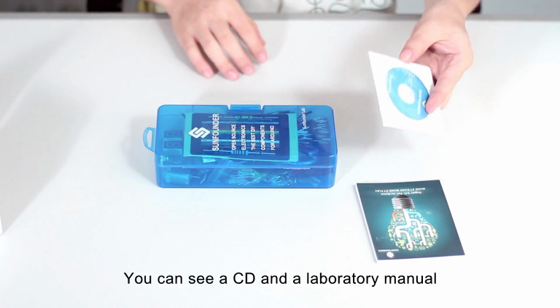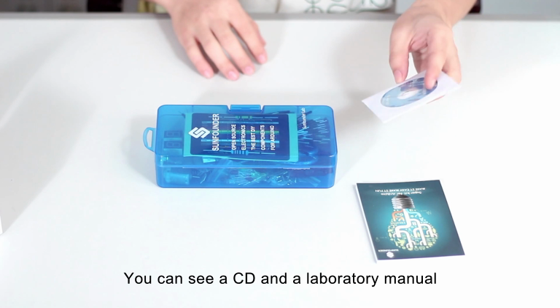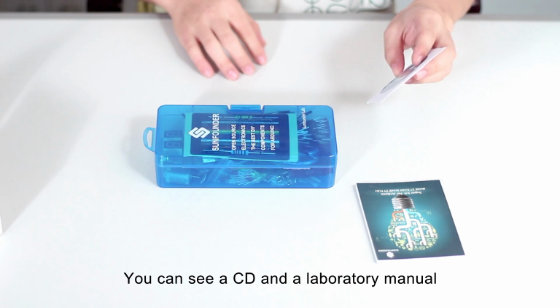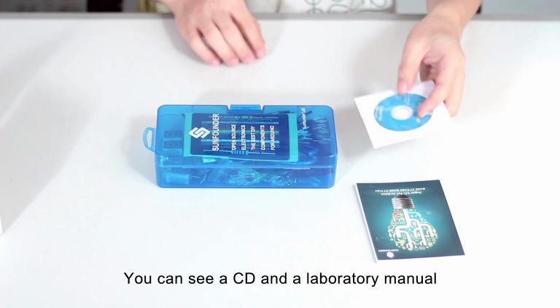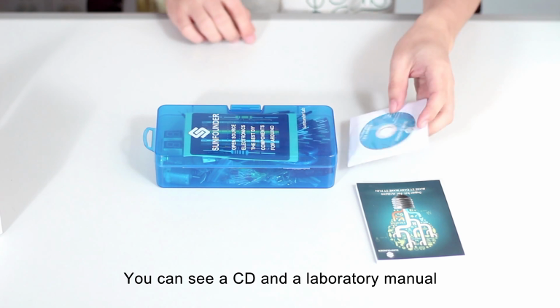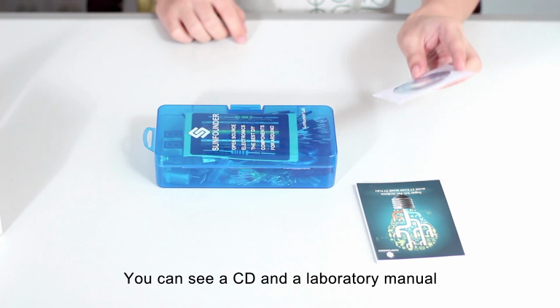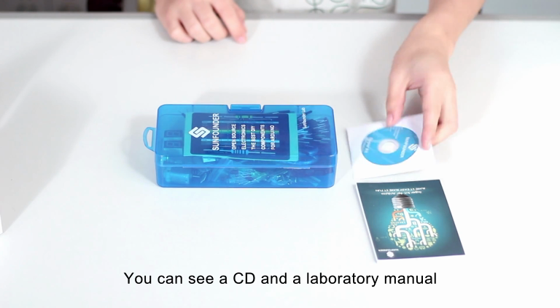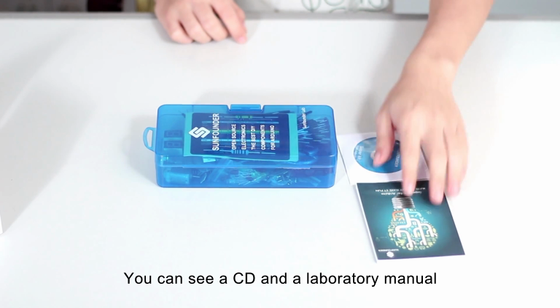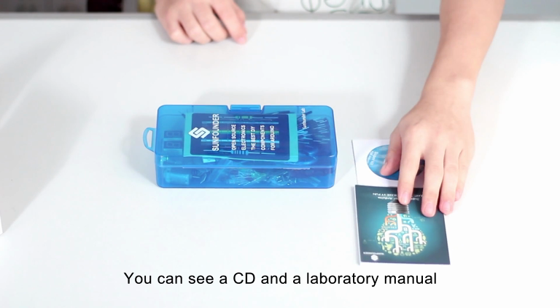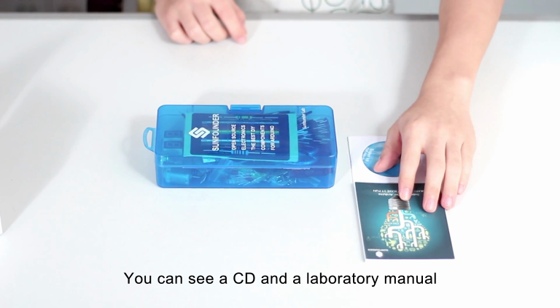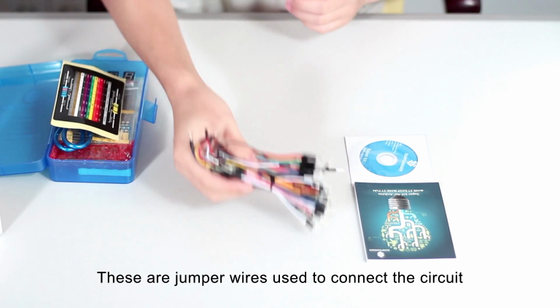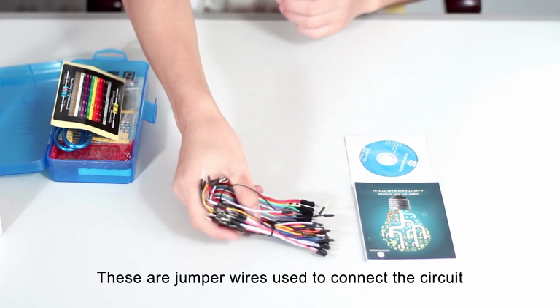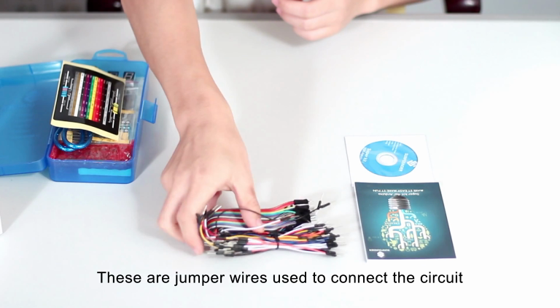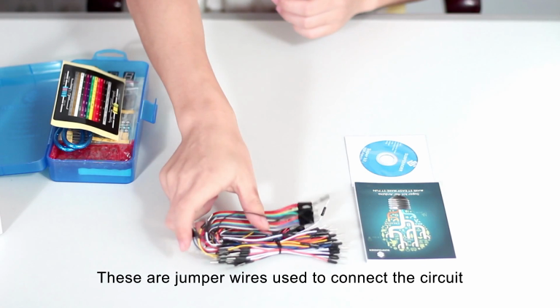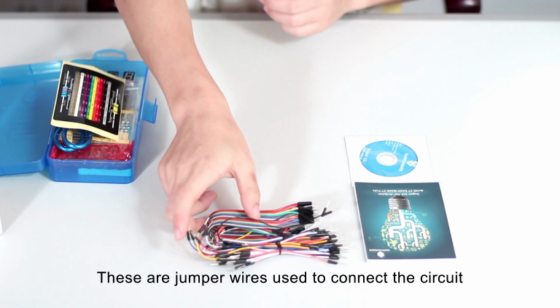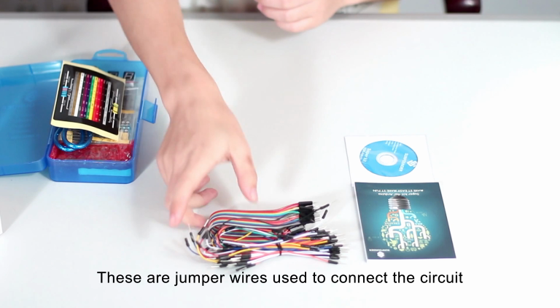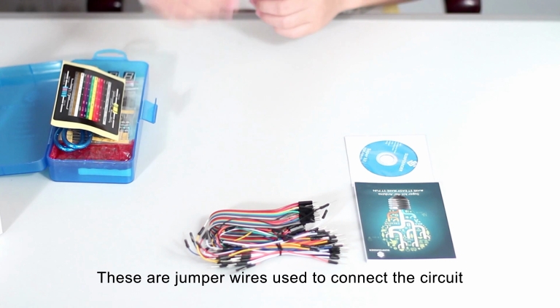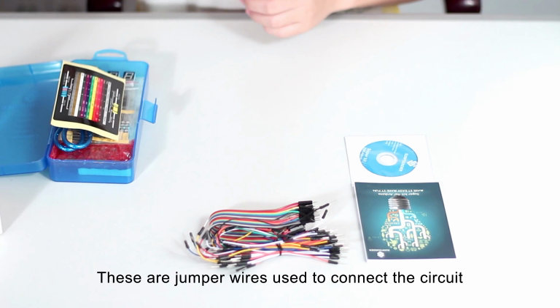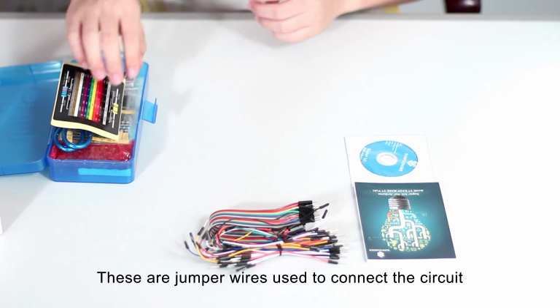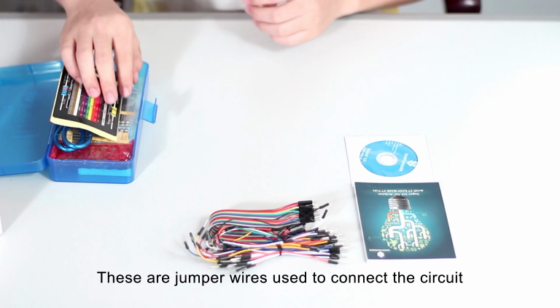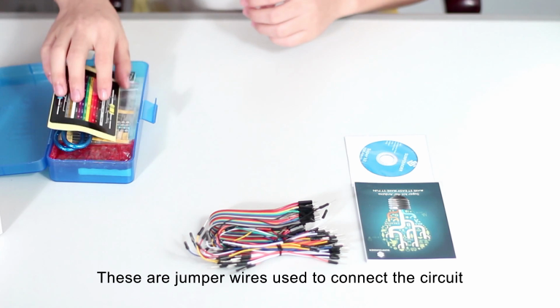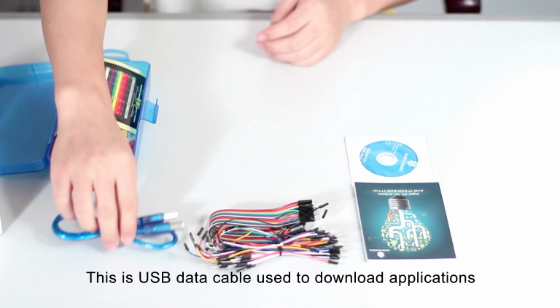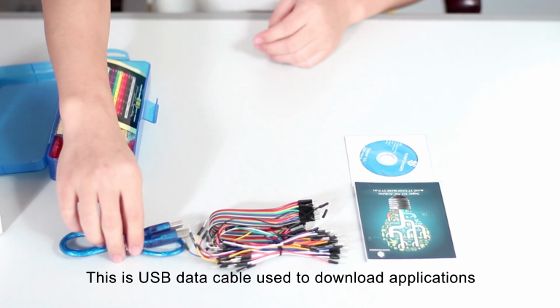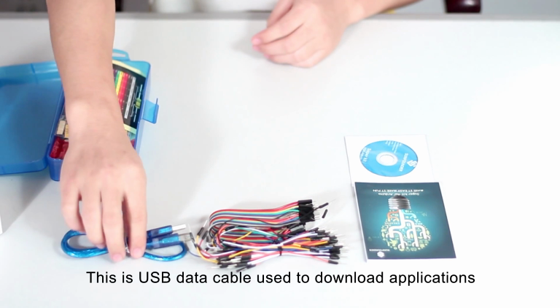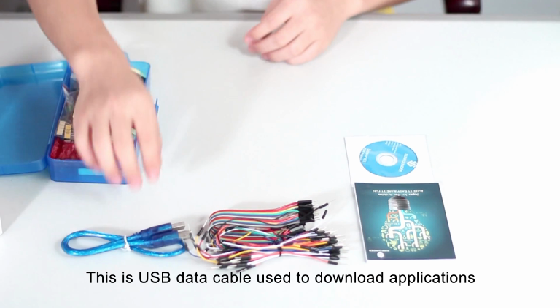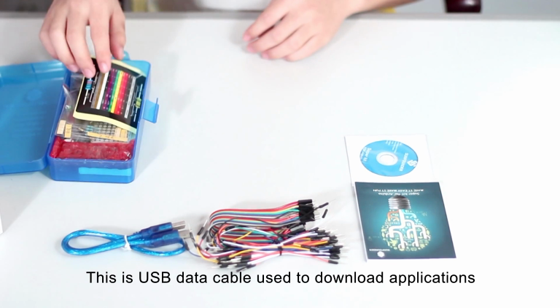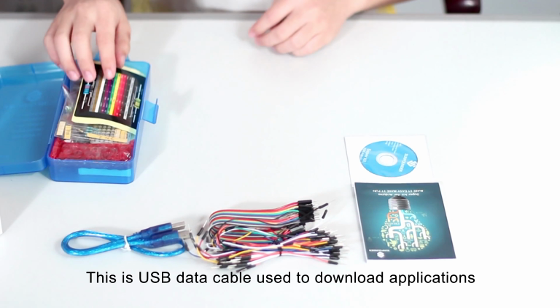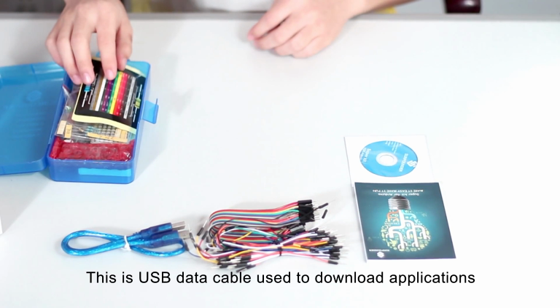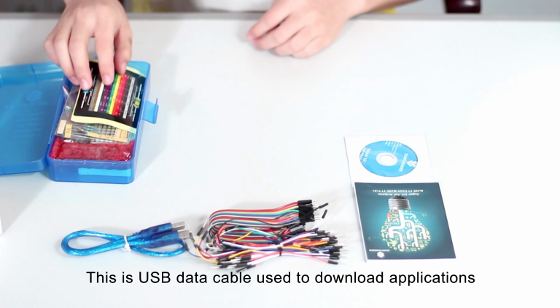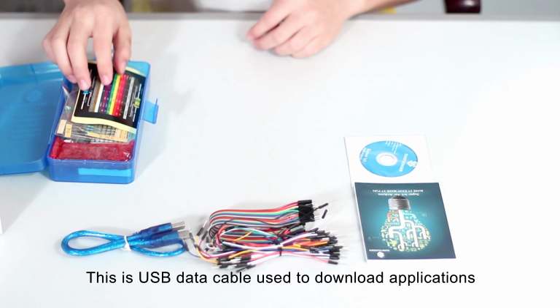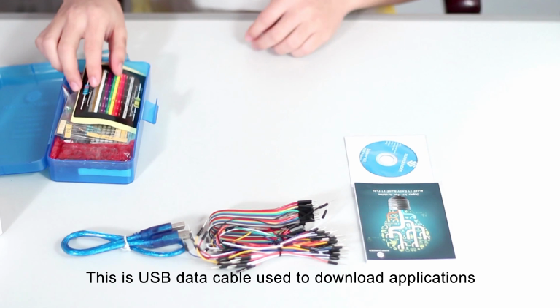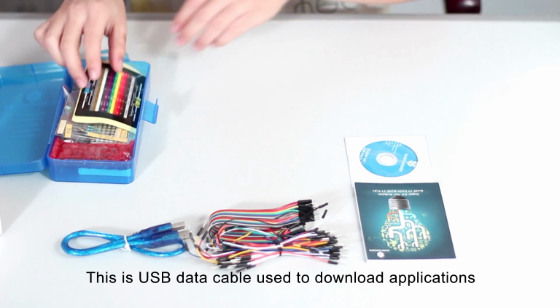You can see a CD and a laboratory manual. These are jumper wires used to connect the circuits. This is a USB data cable used to download applications.